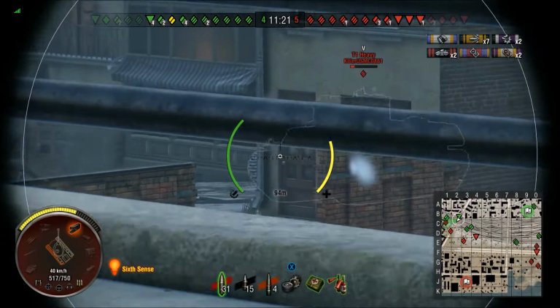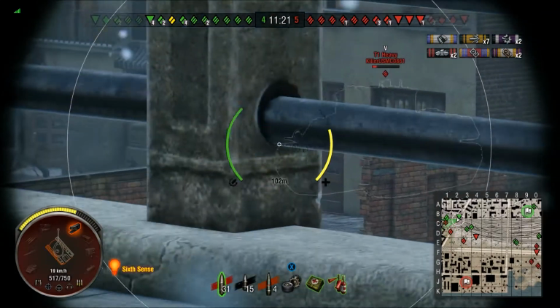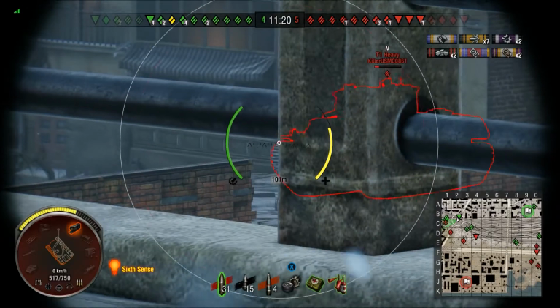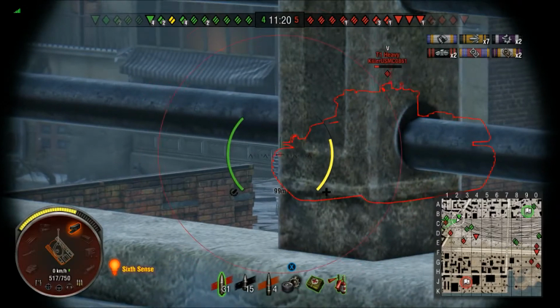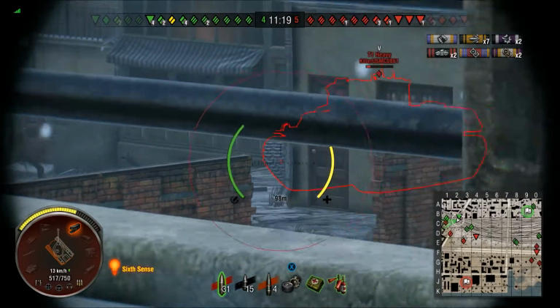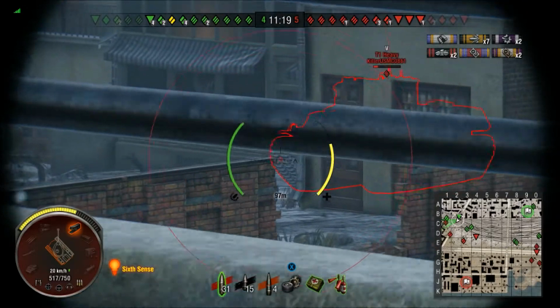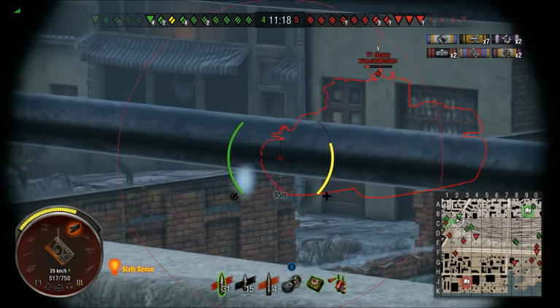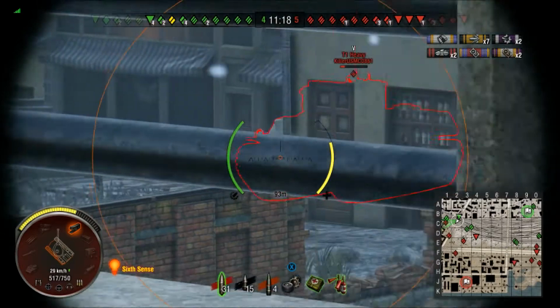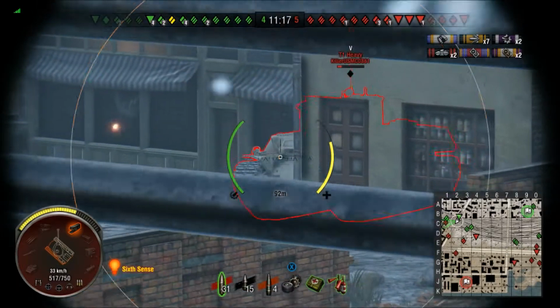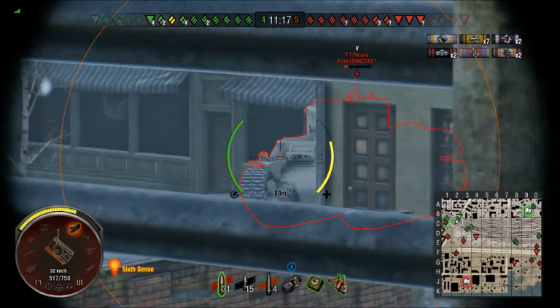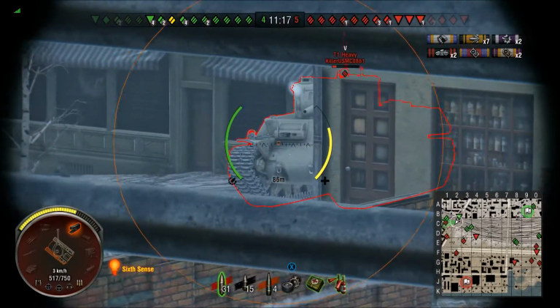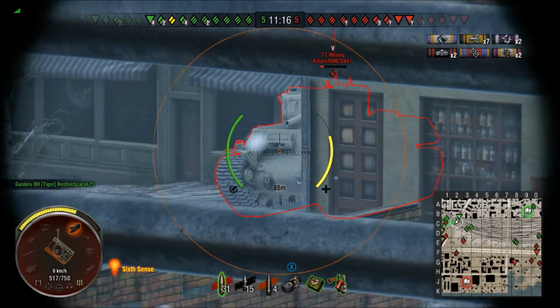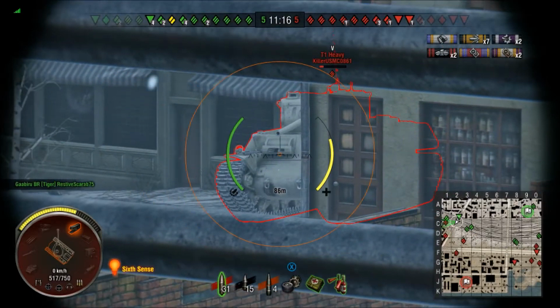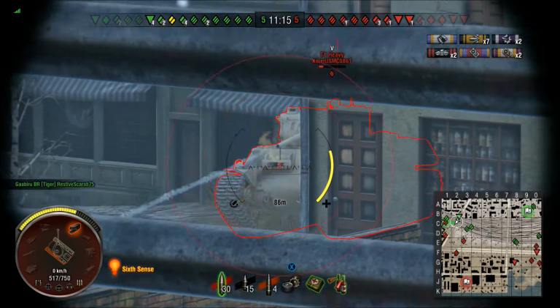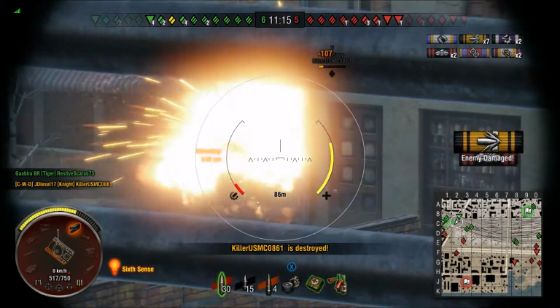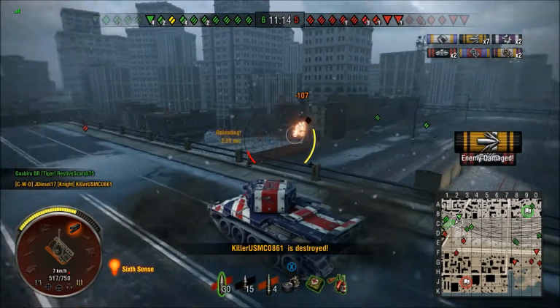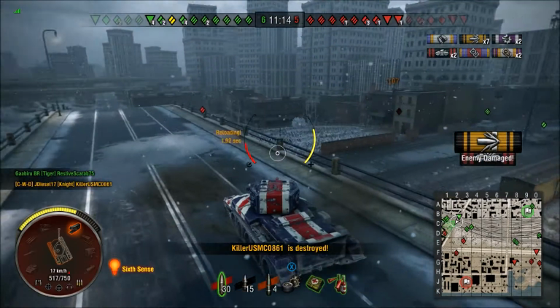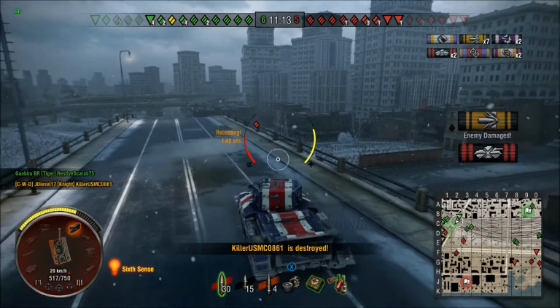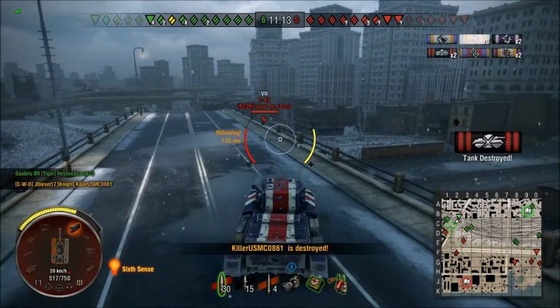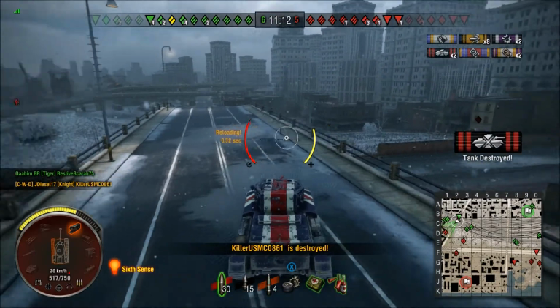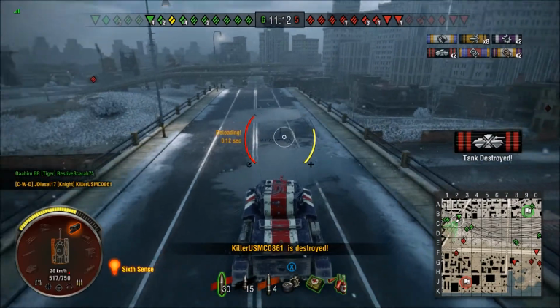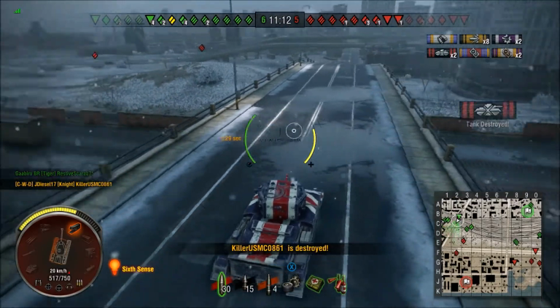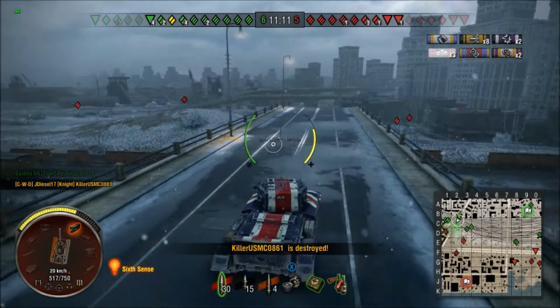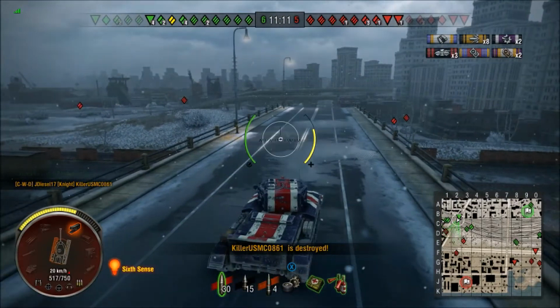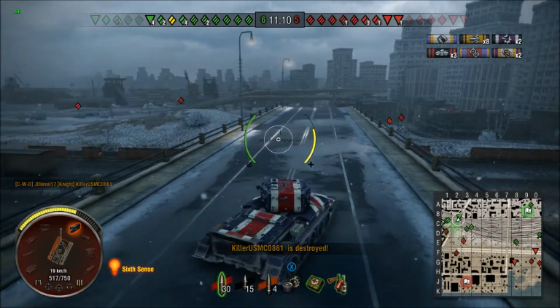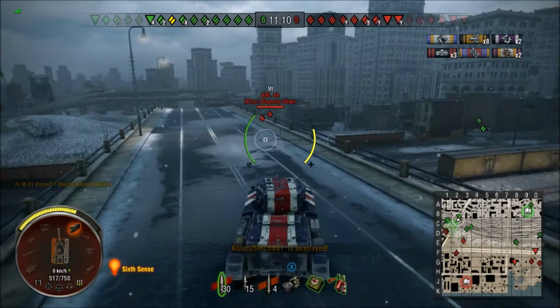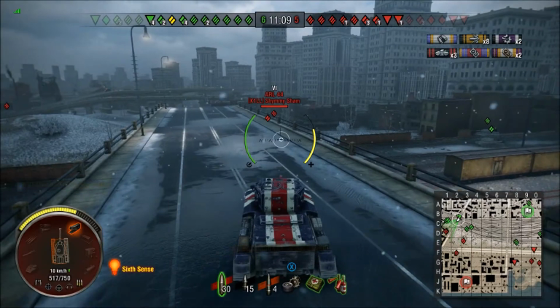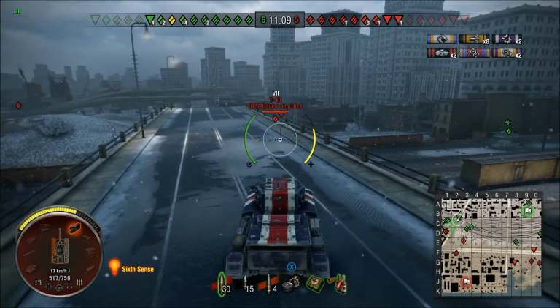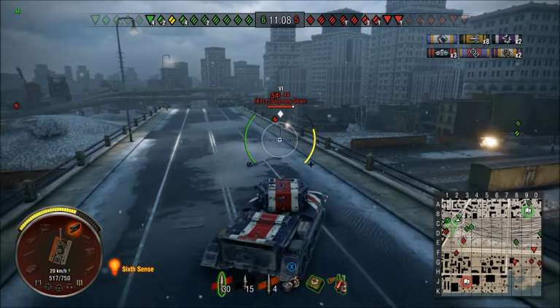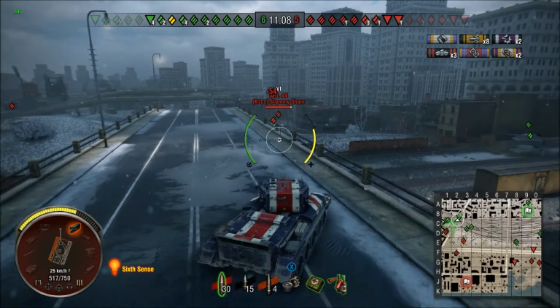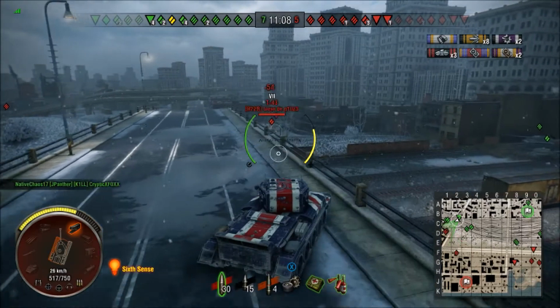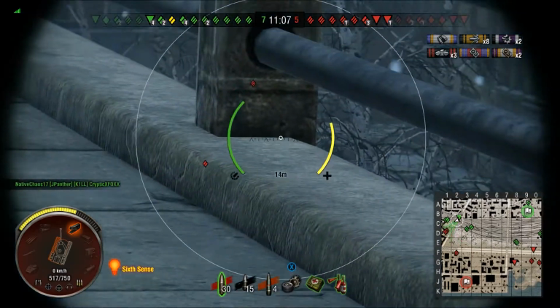Now I see this is my chance — we need to get rid of this T1 Heavy. One shot should do it. We pull forward, aim for the gun port there, the weak point on the tank. We had enough of the front of that tank for the shot to go in and penetrate and remove it from the game.